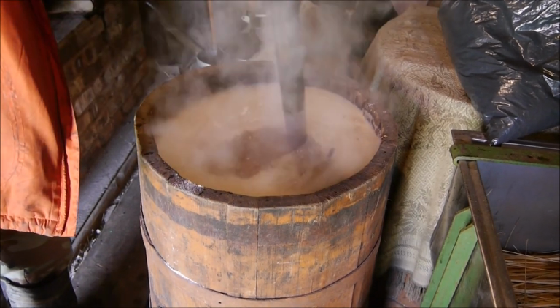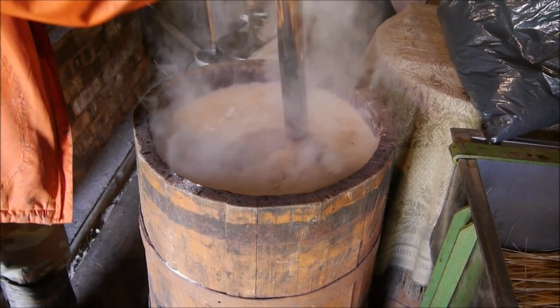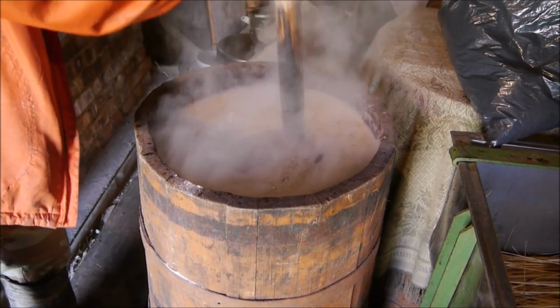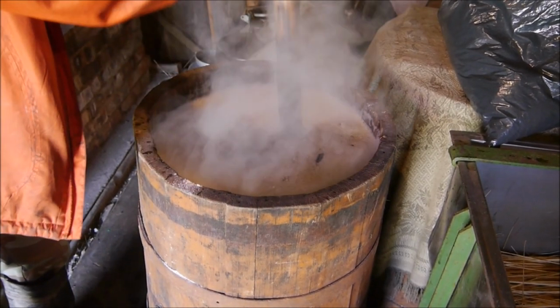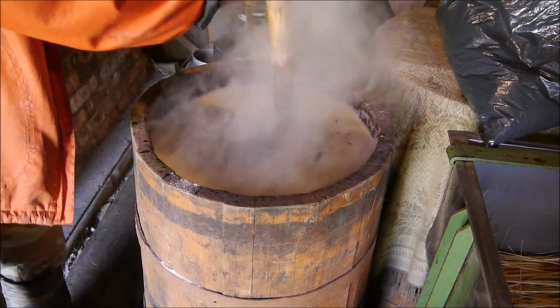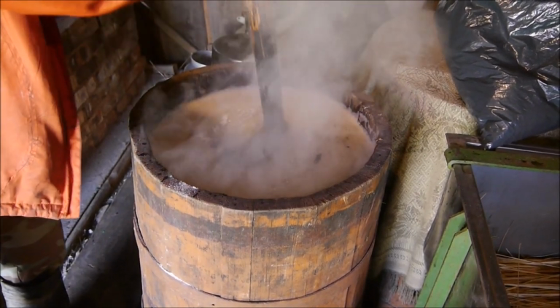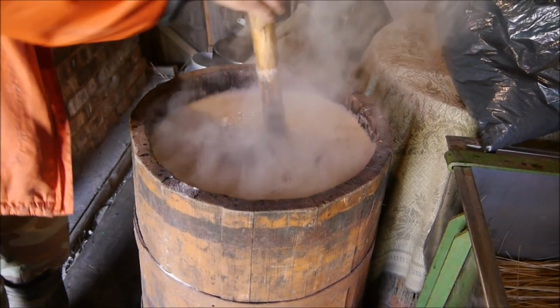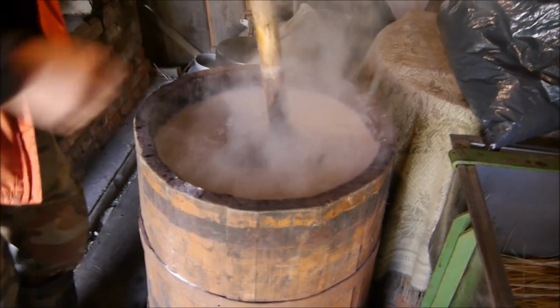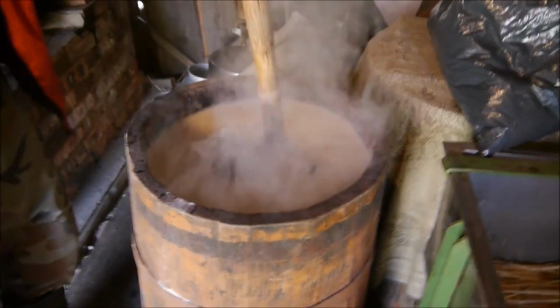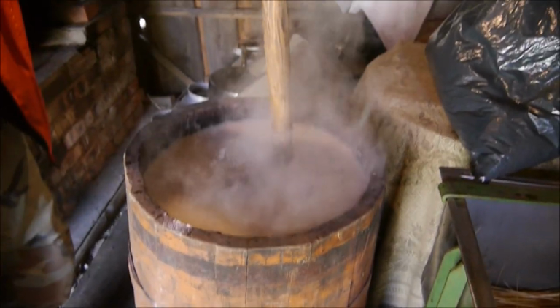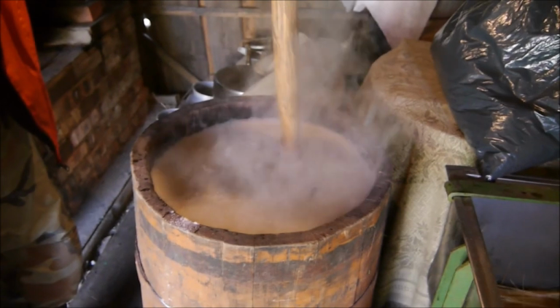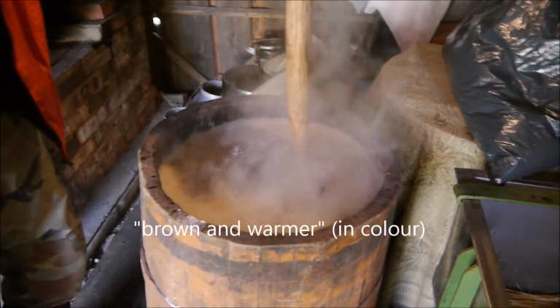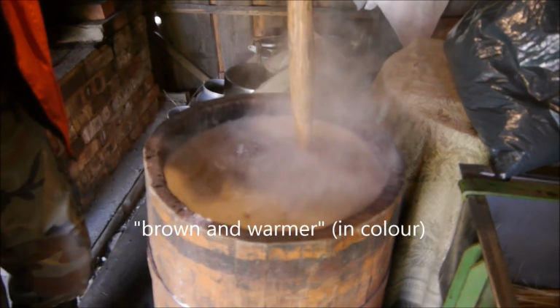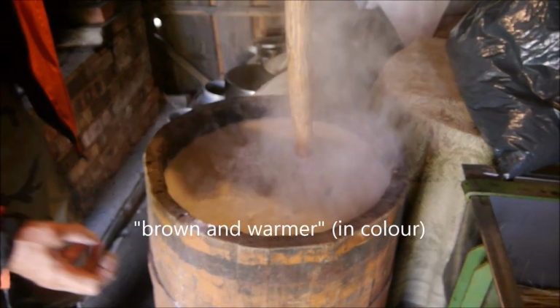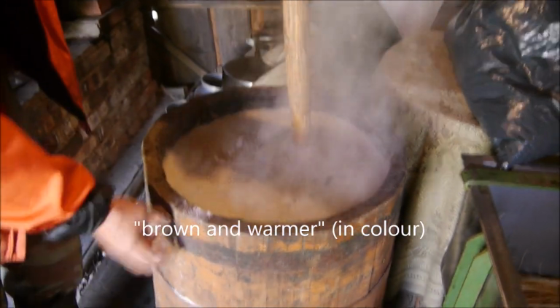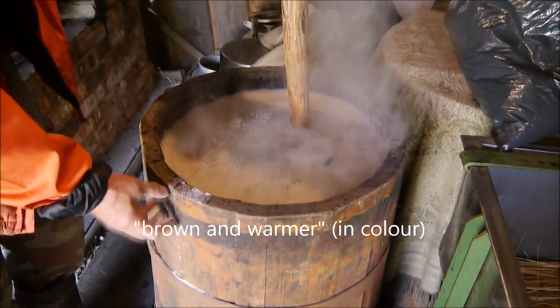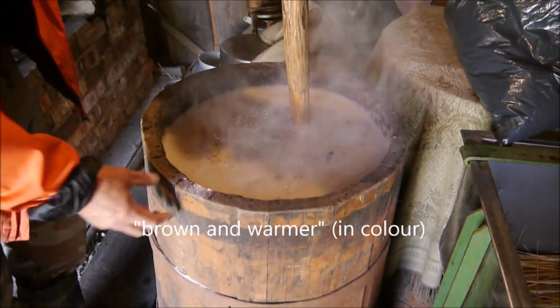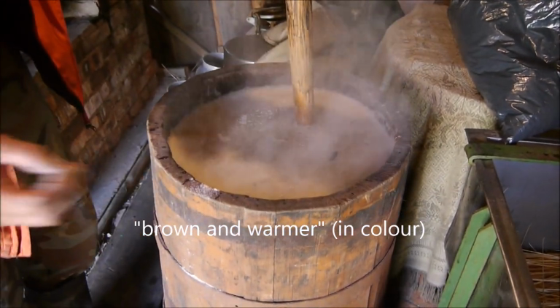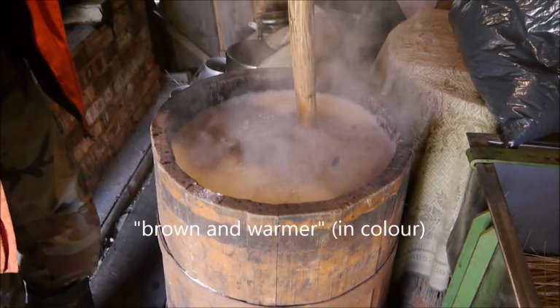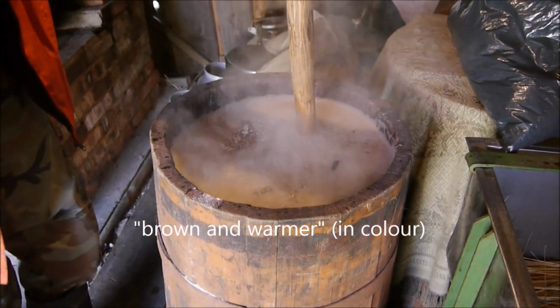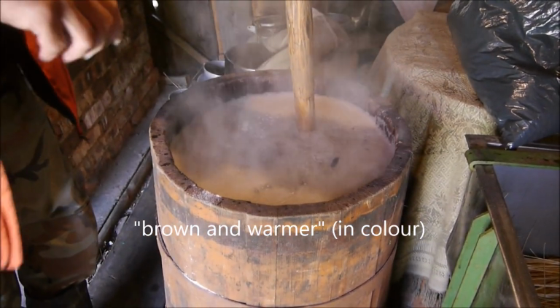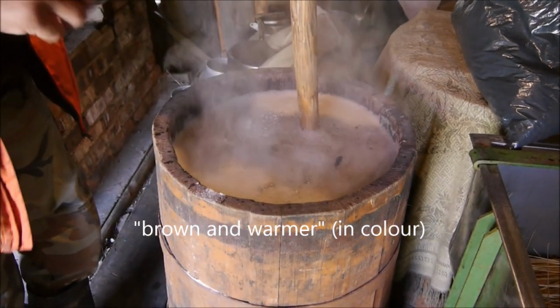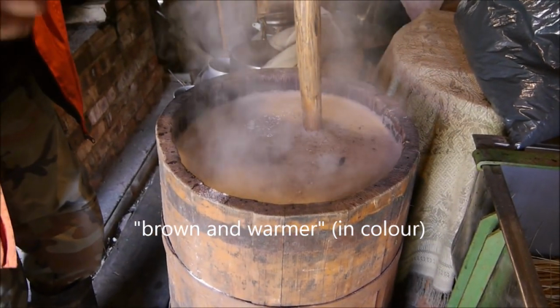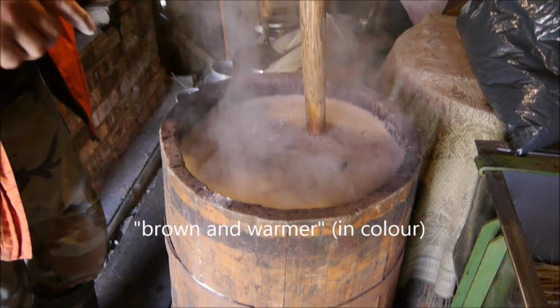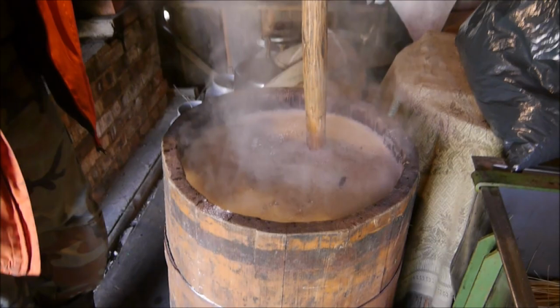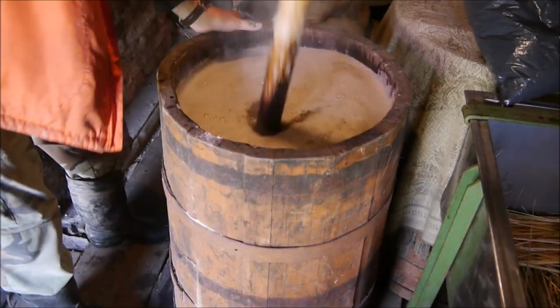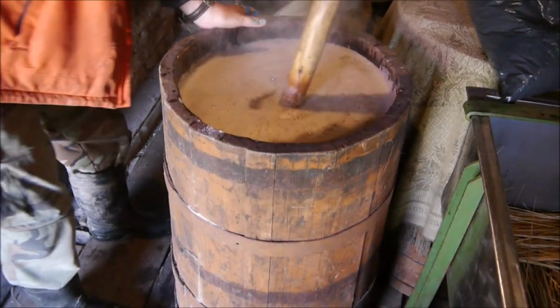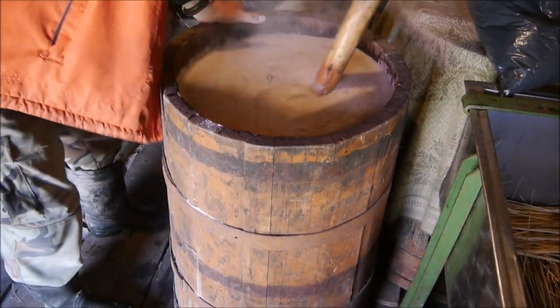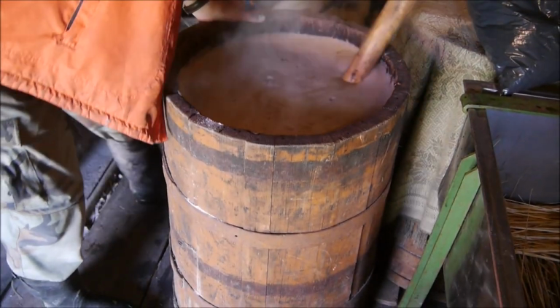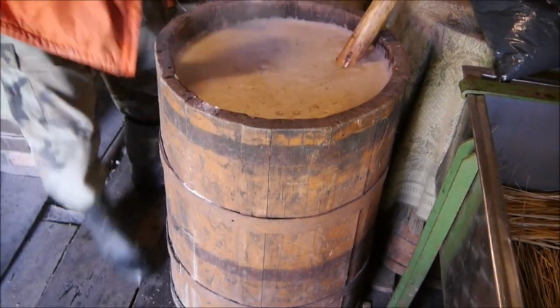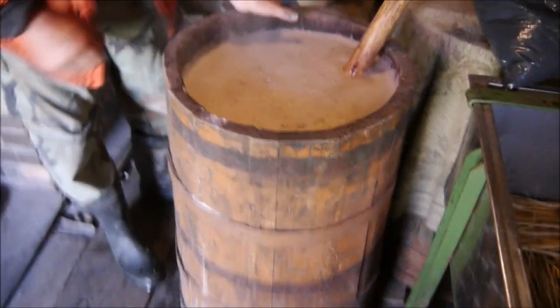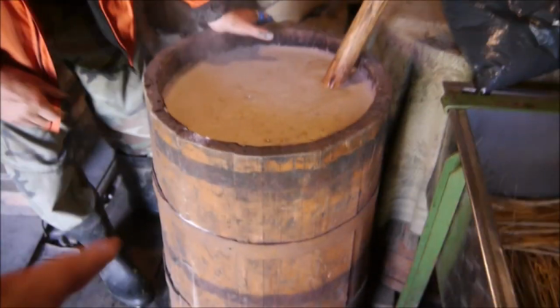So this would change the colour of the beer, make the beer more bronze? Bronze — and it stays for two hours in here.